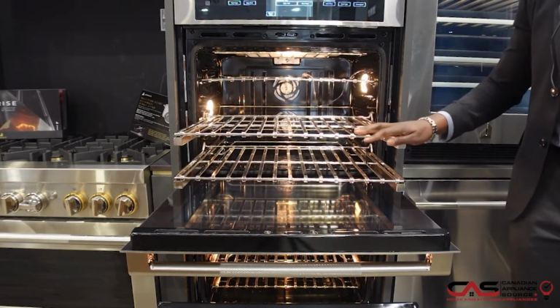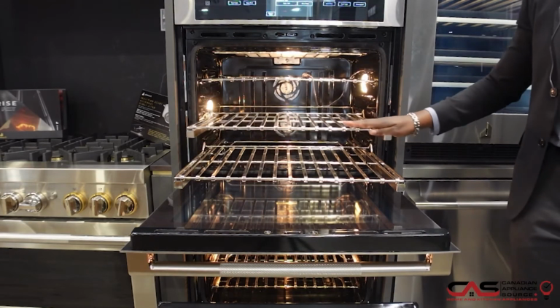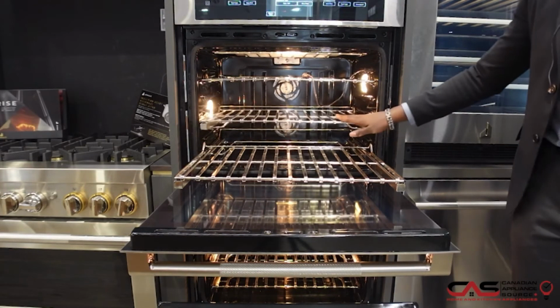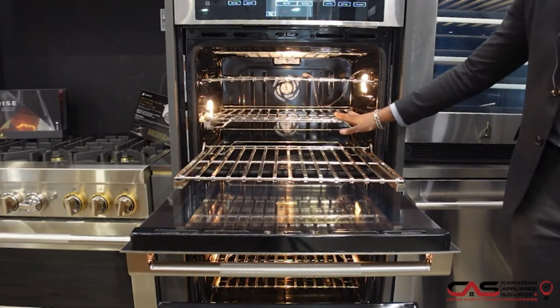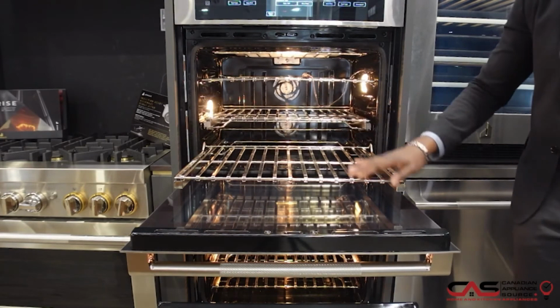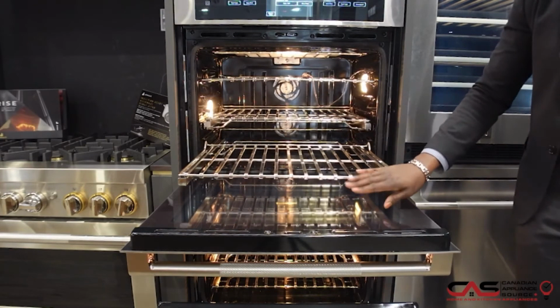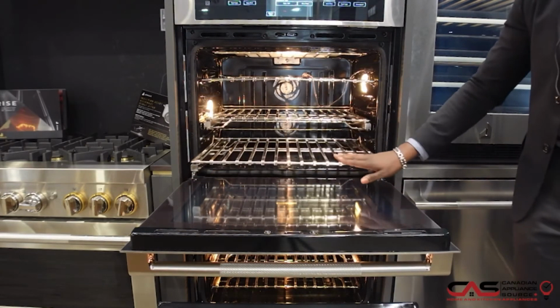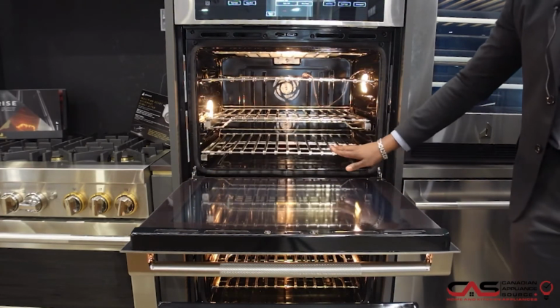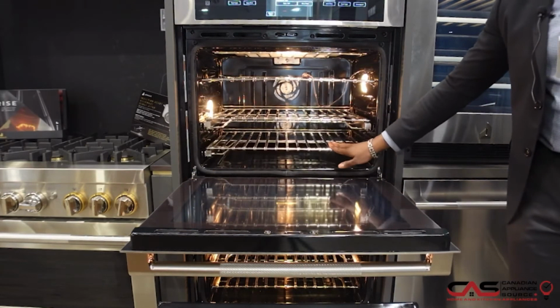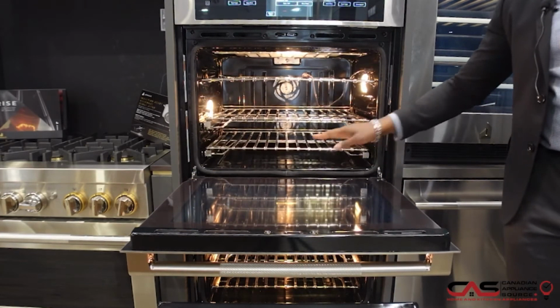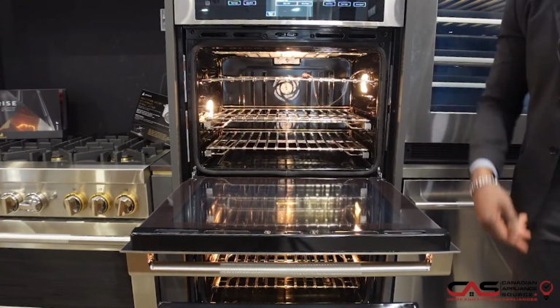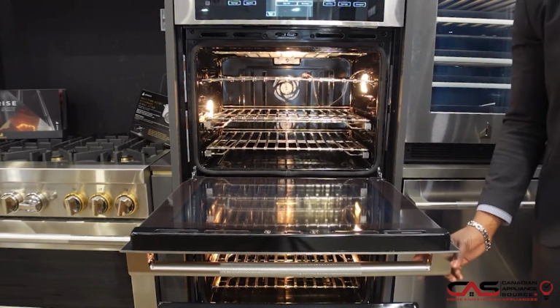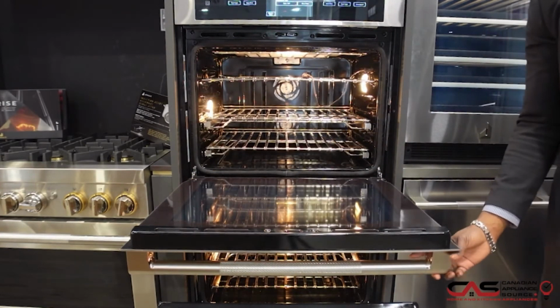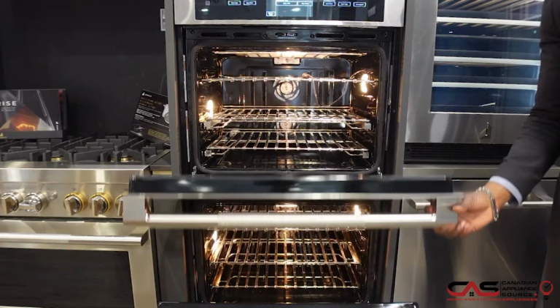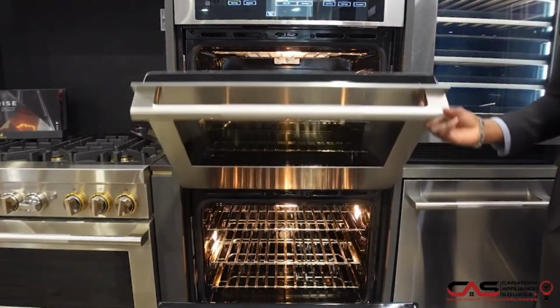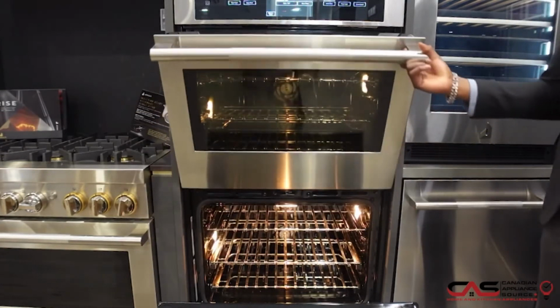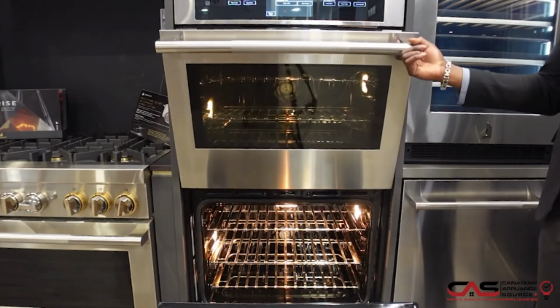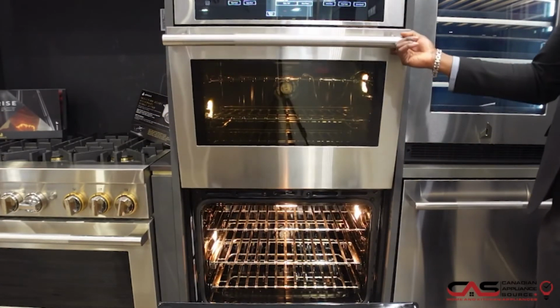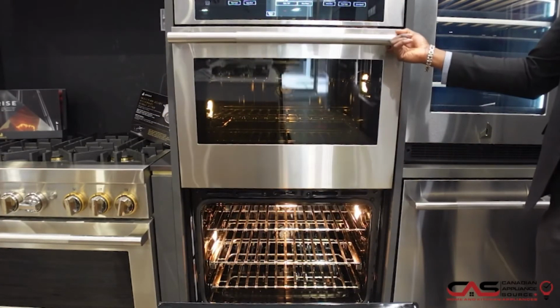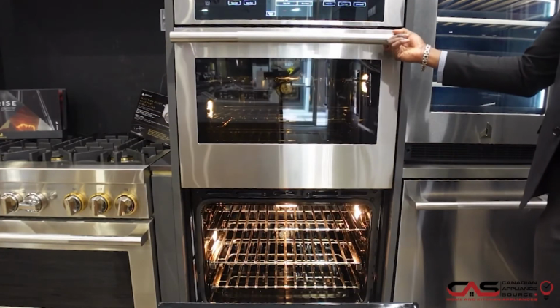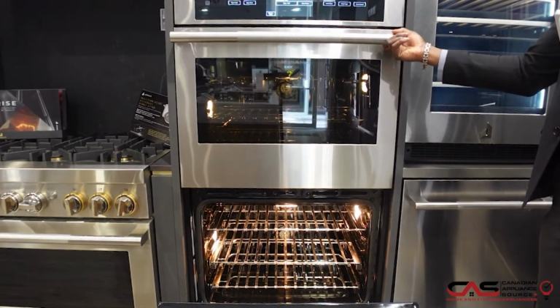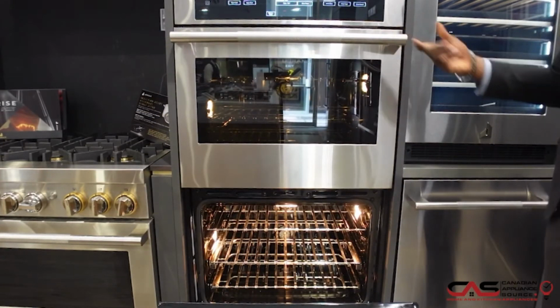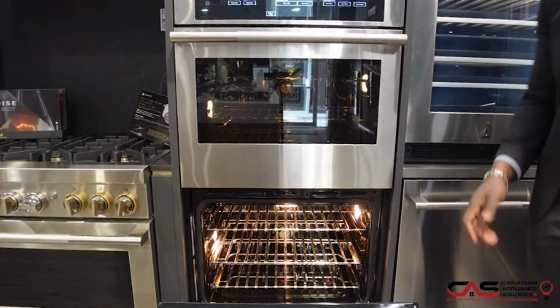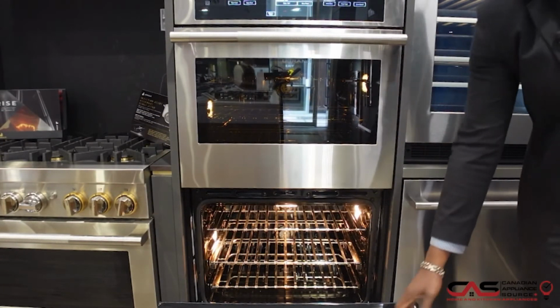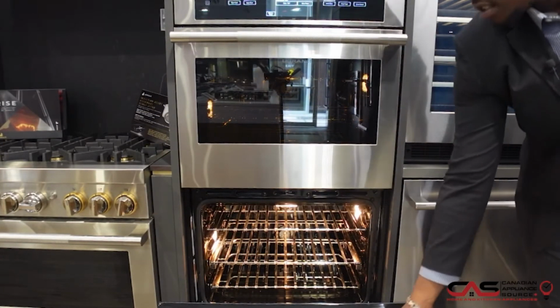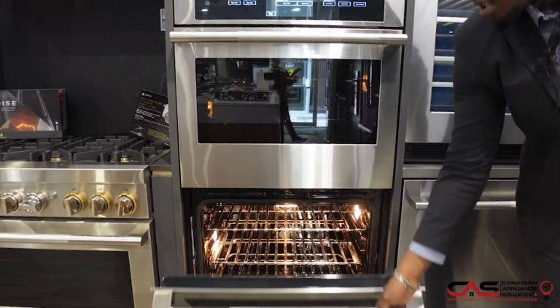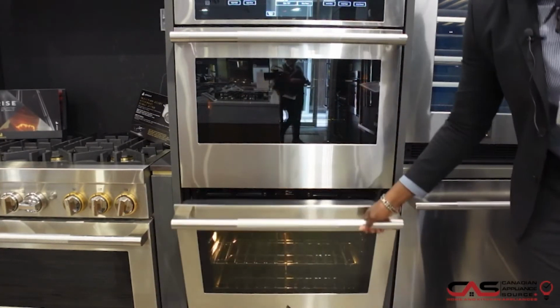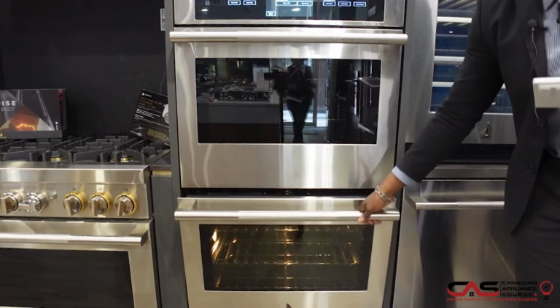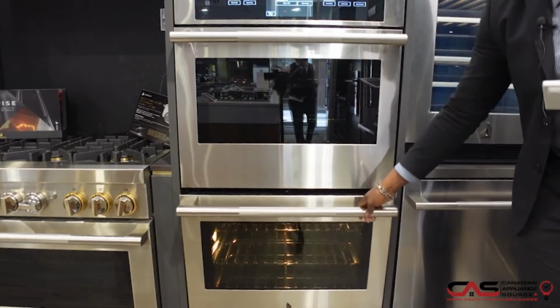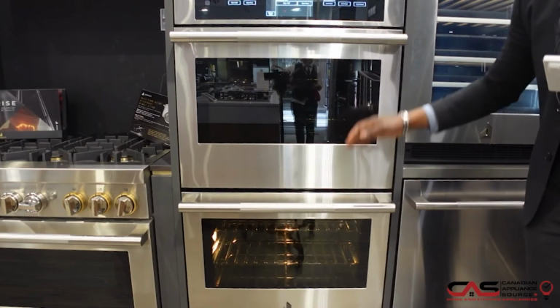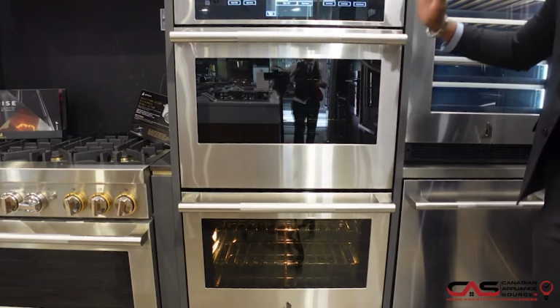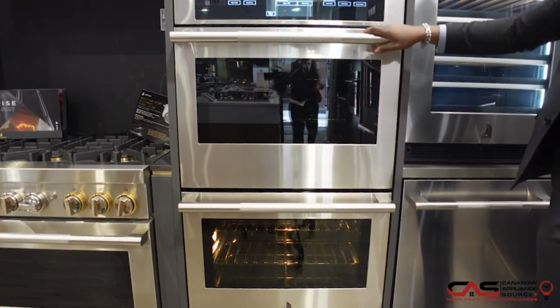Beautiful finish. A true work of art. They have this in stainless steel with the classical Jenn Air handles.